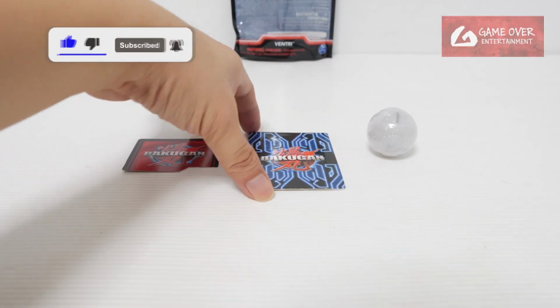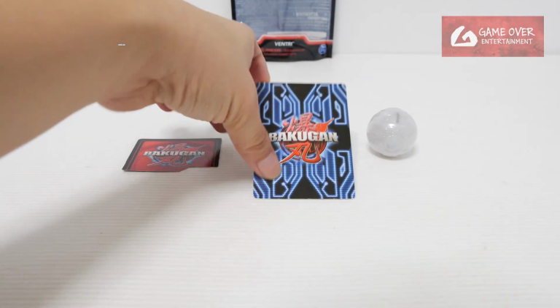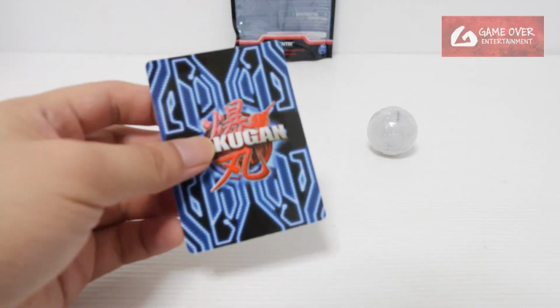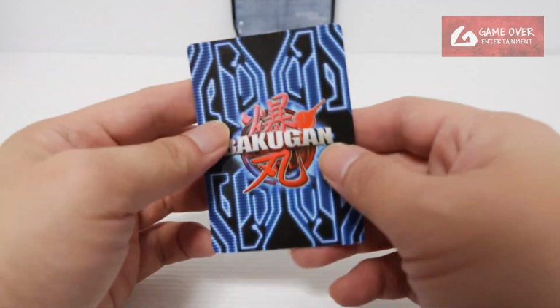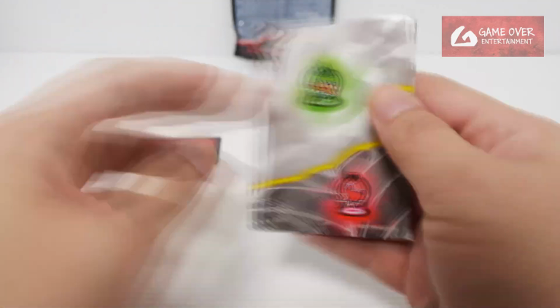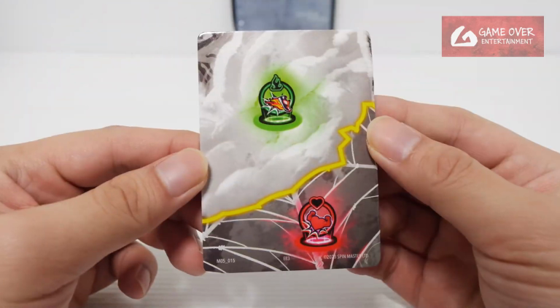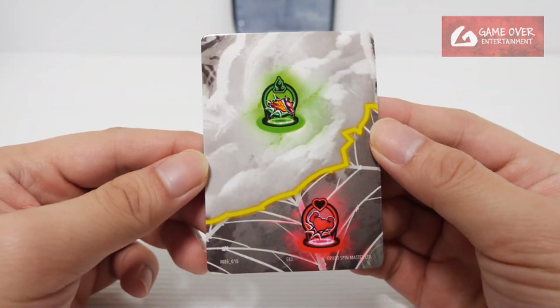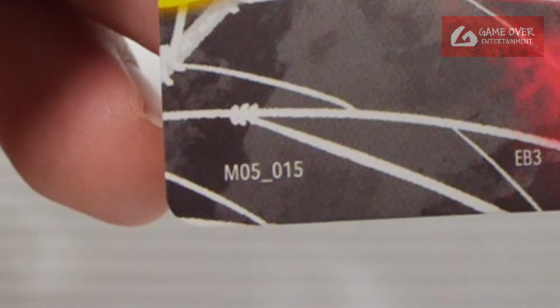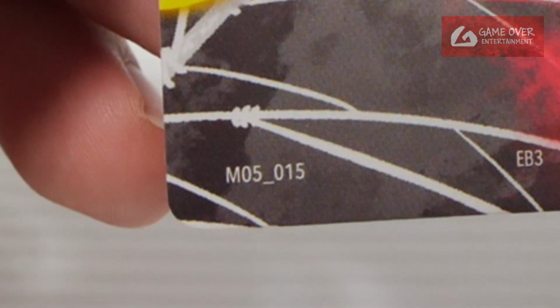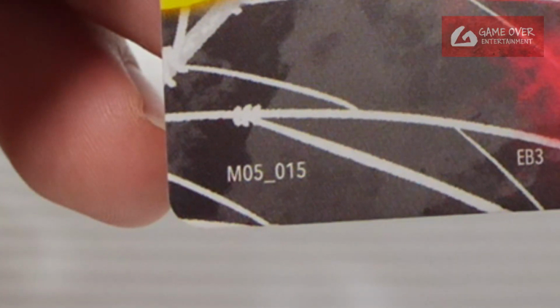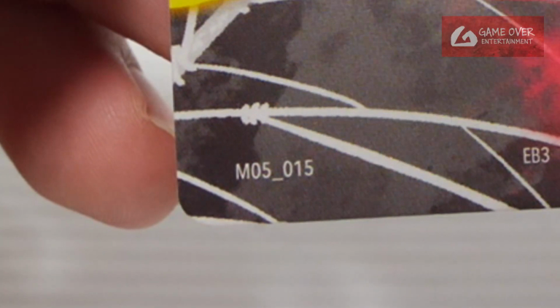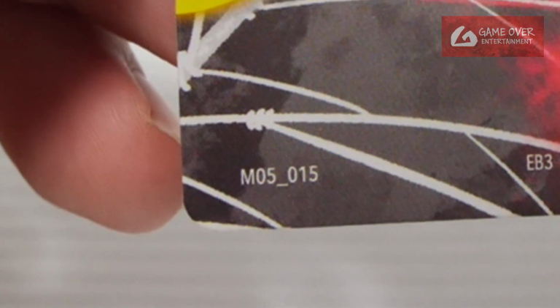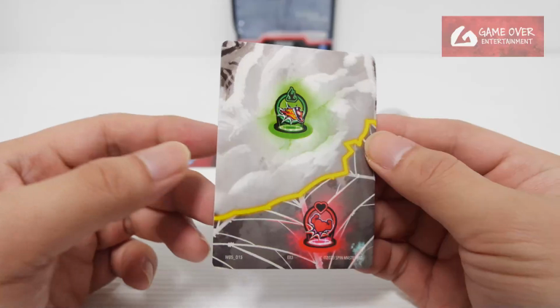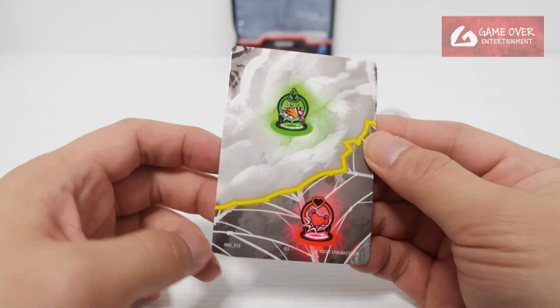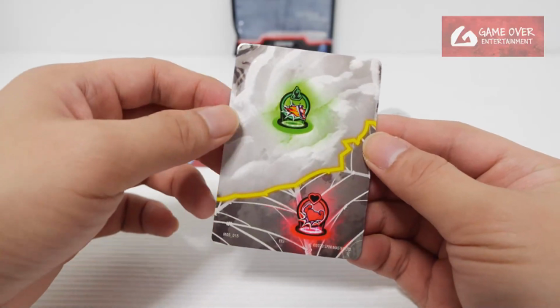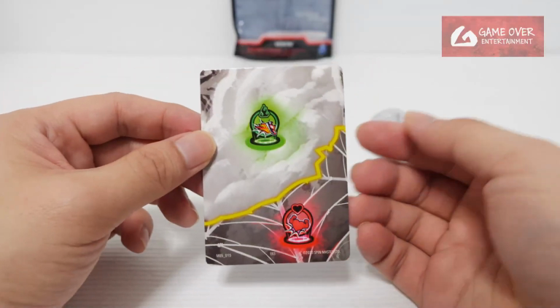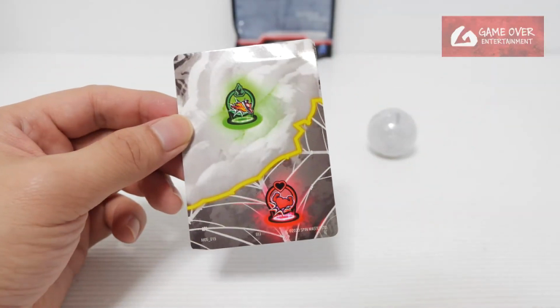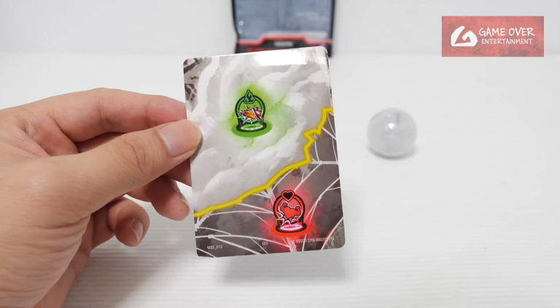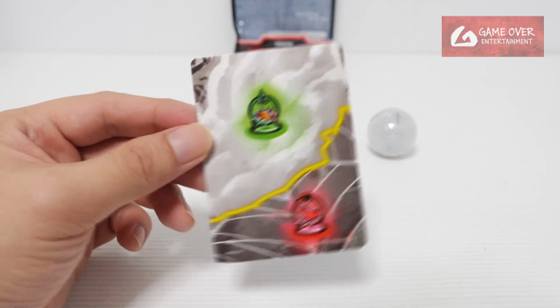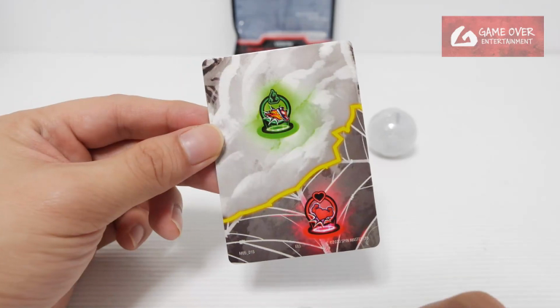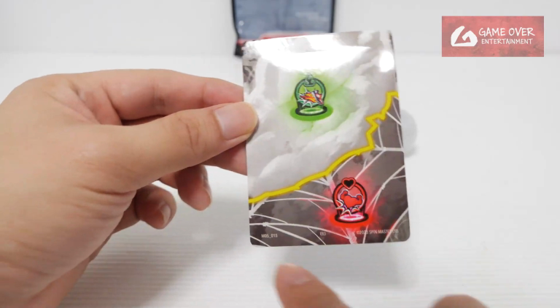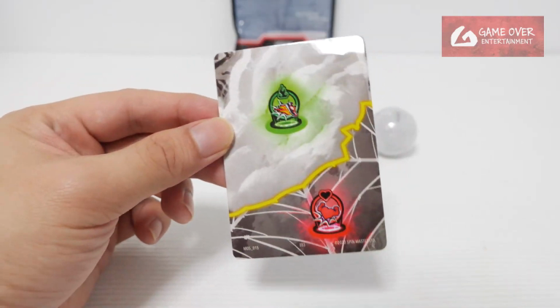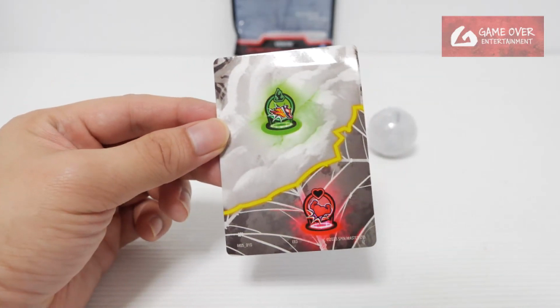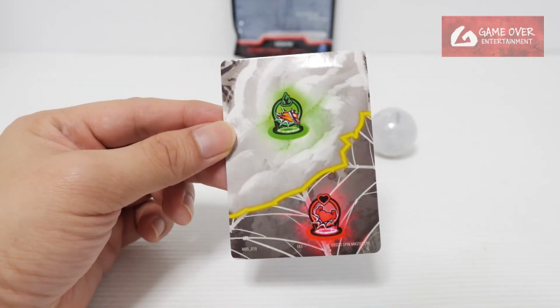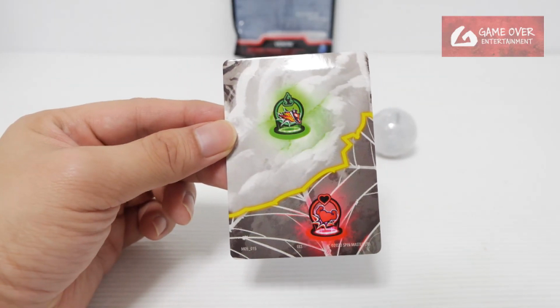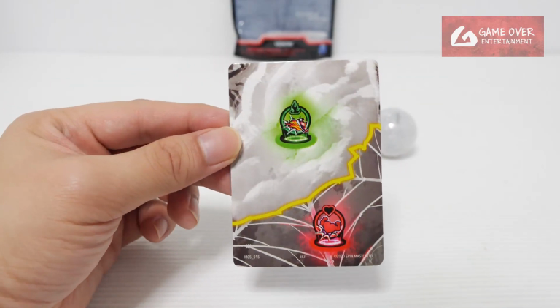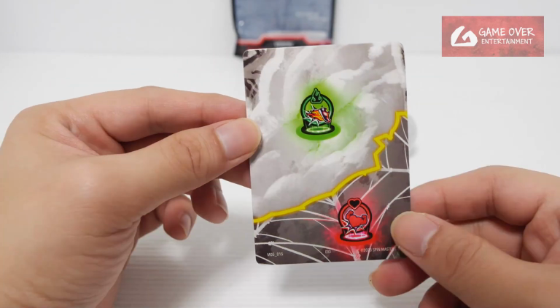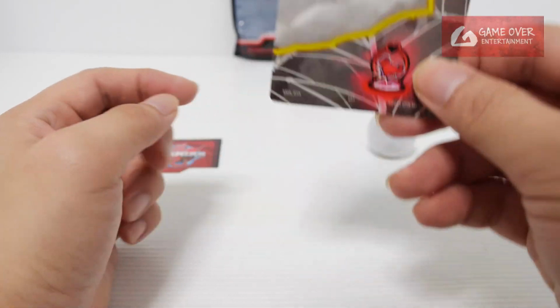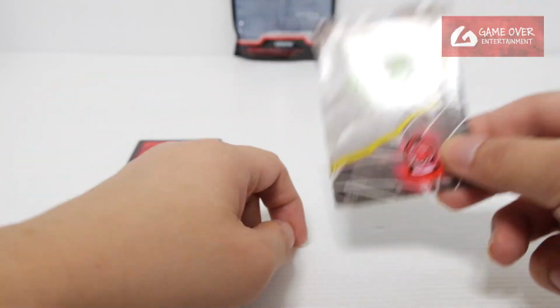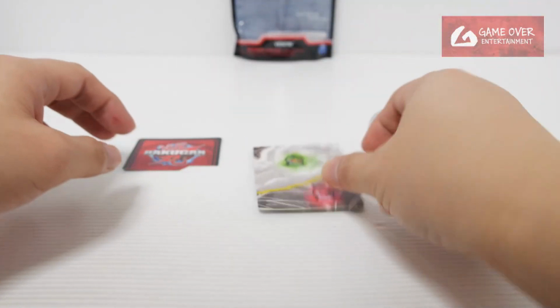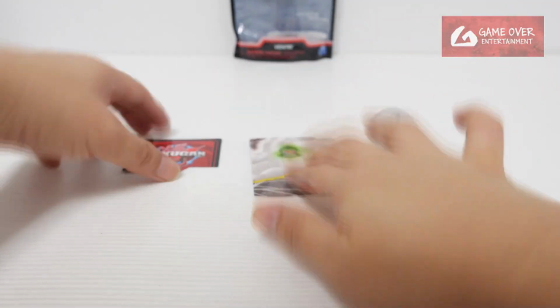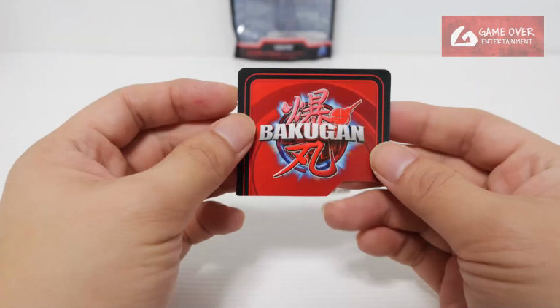Let's start with the gate card first. This is M05015 — Wave 5, 015. I don't have this card; I still need more of these.